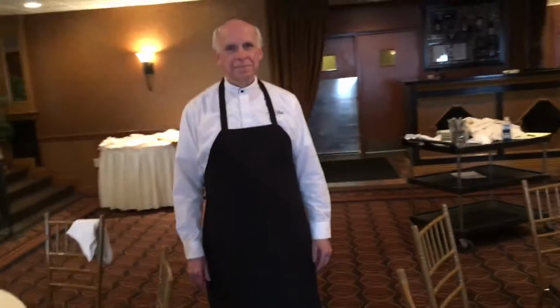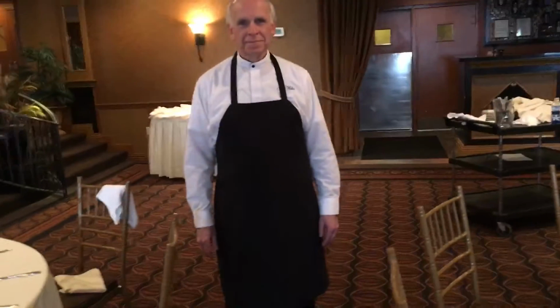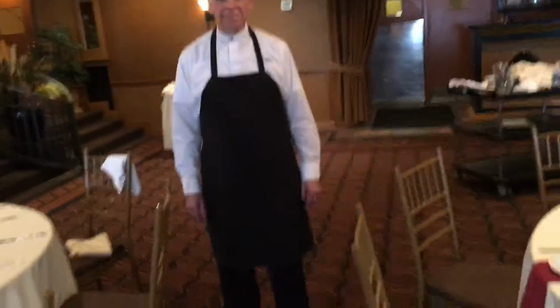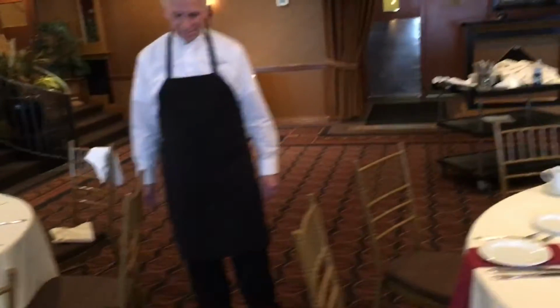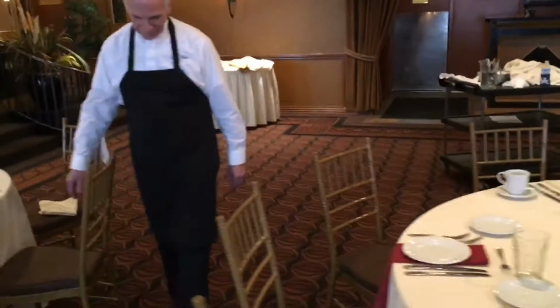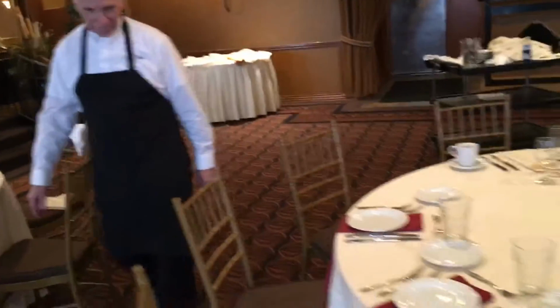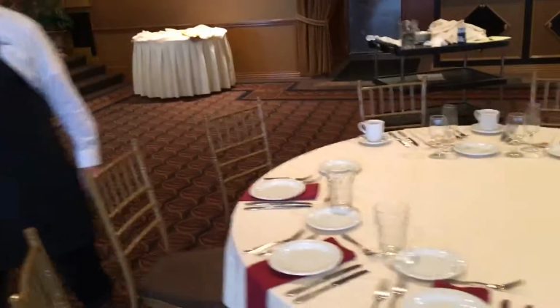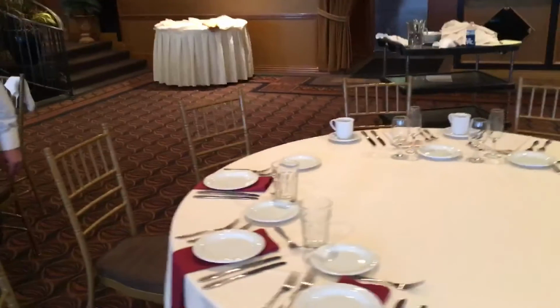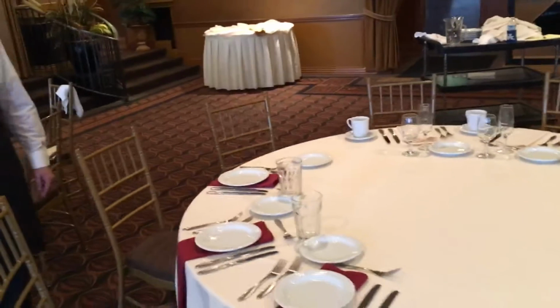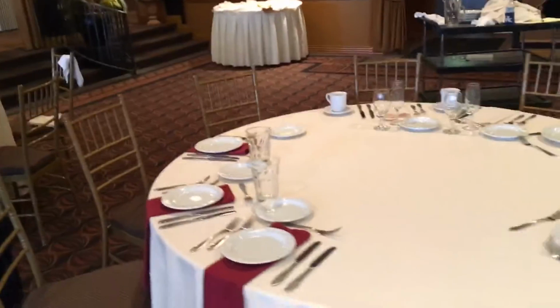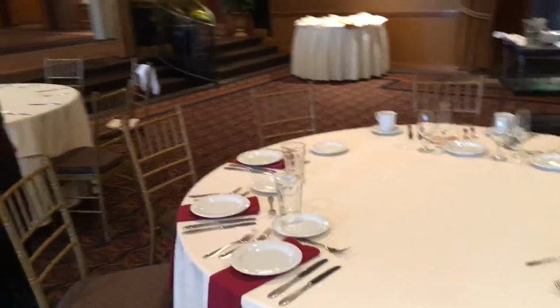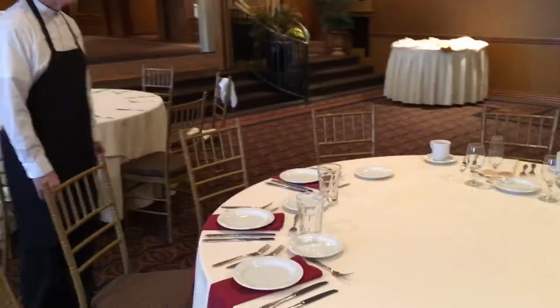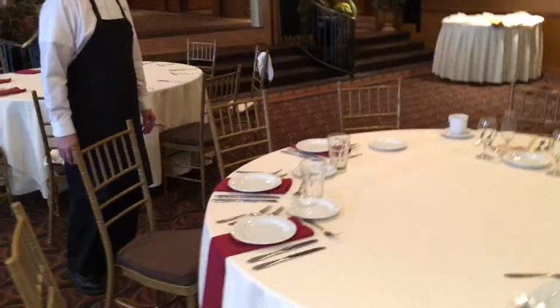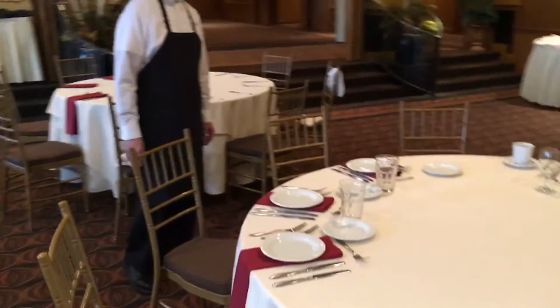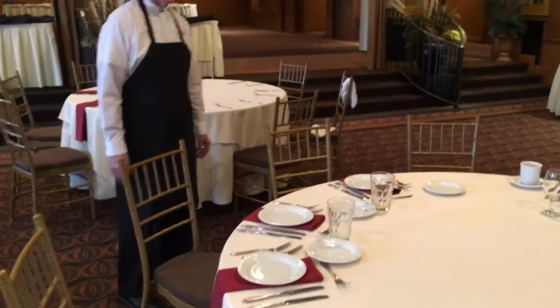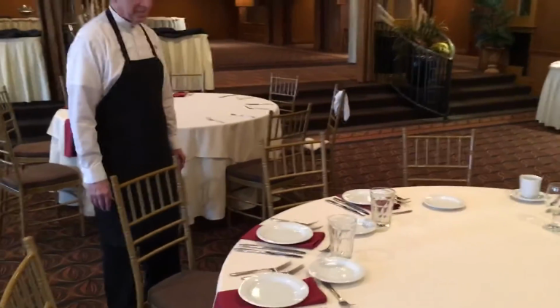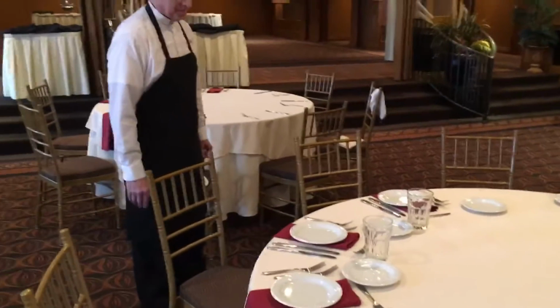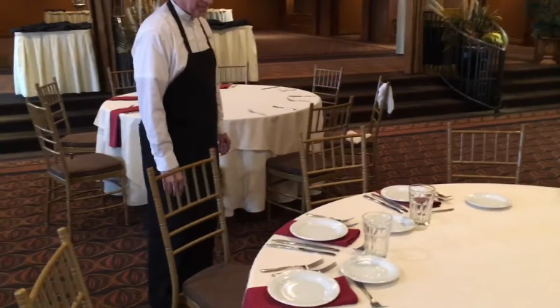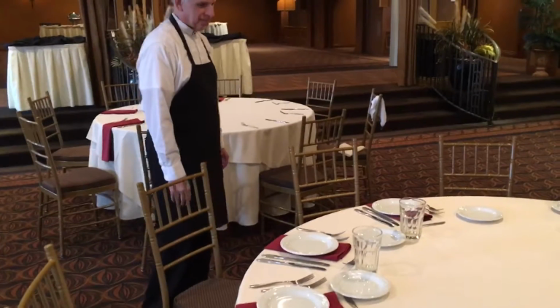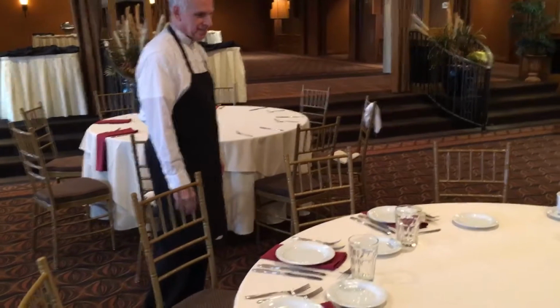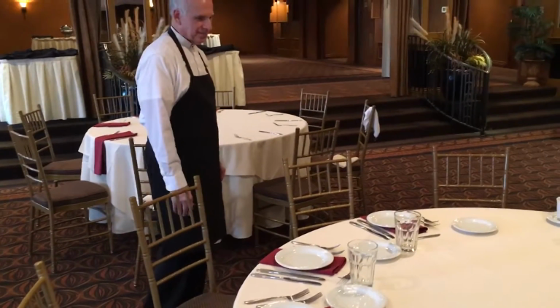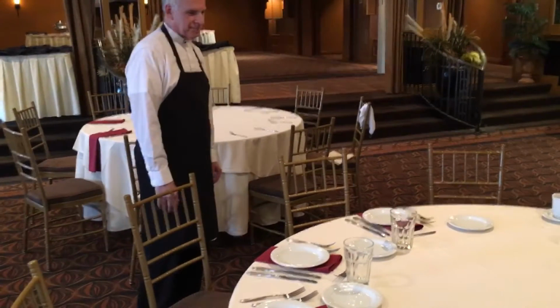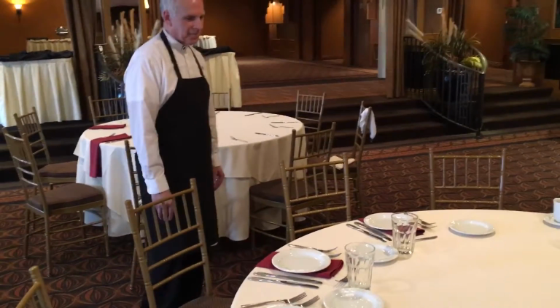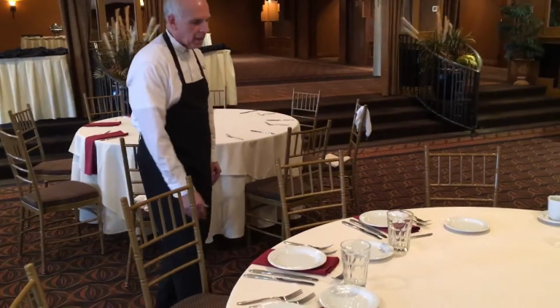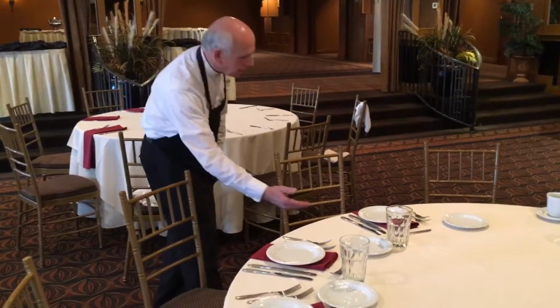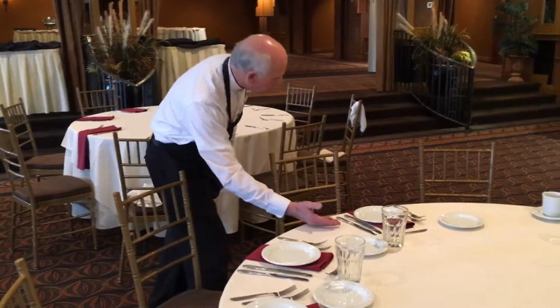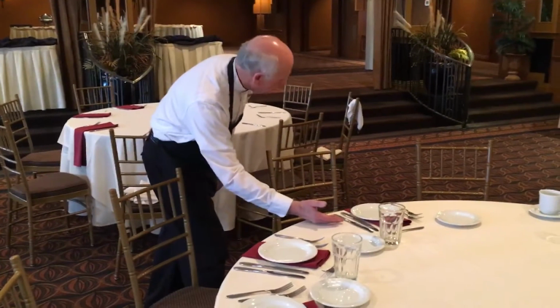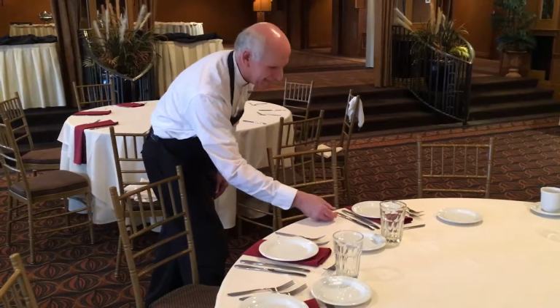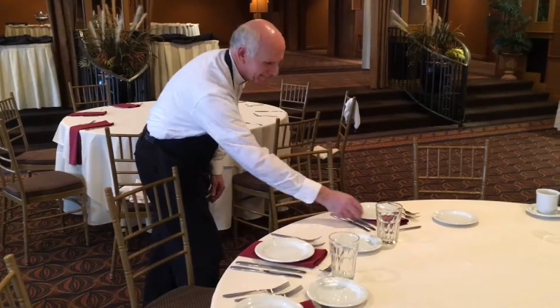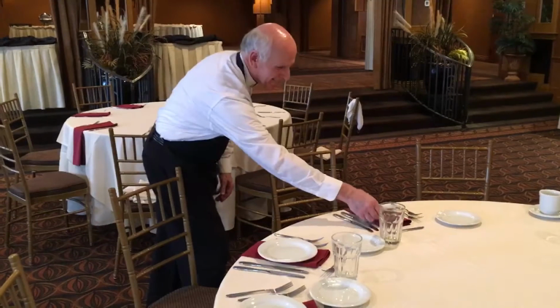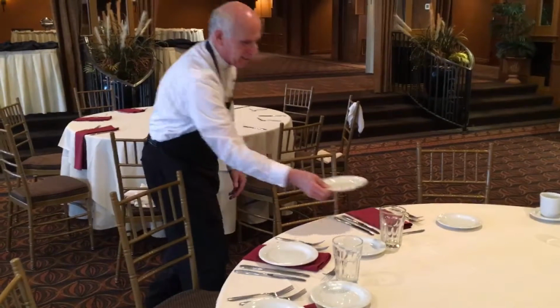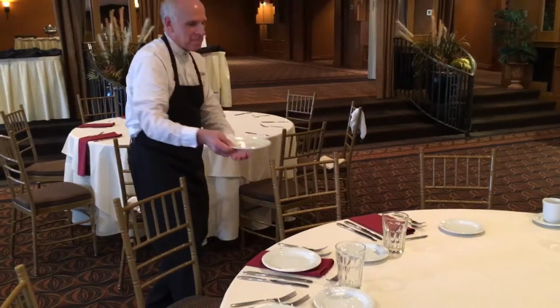He will first start clearing by observing the table to ensure that over 50% of the guests have indeed finished their meal, so as not to rush them. If they have, he will approach the first guest and pick up their plate after asking them if they are complete.